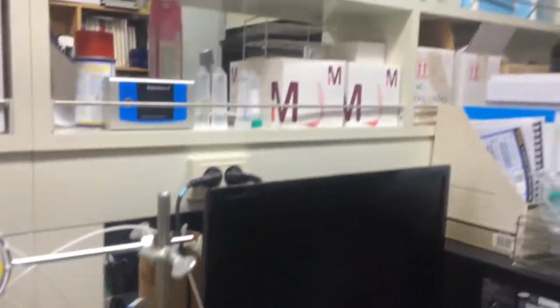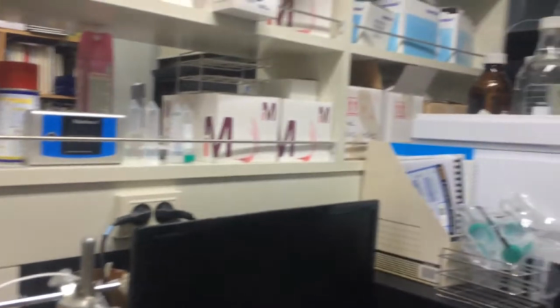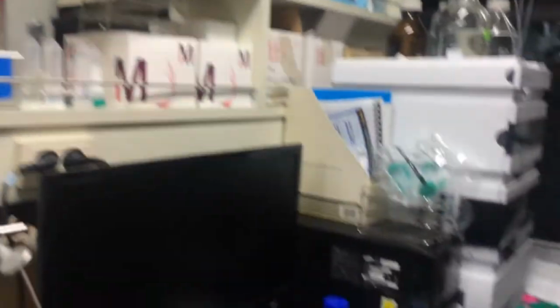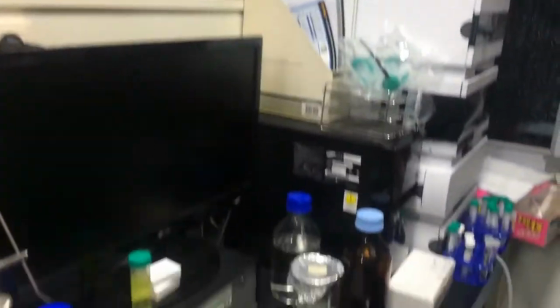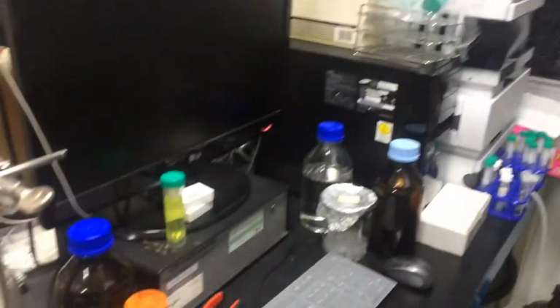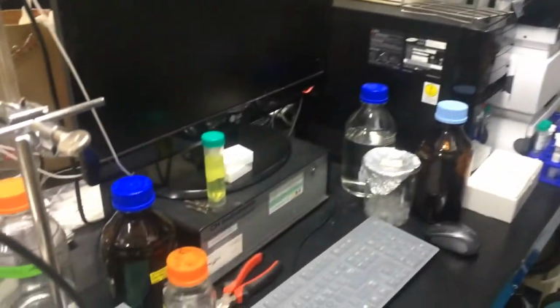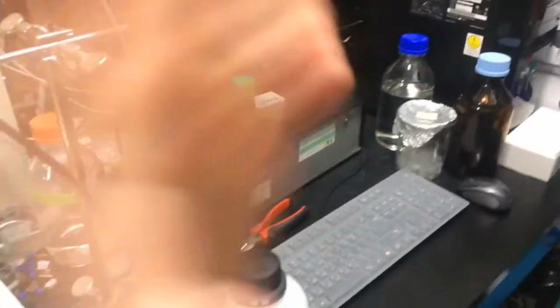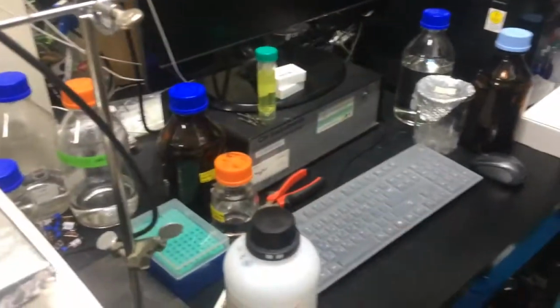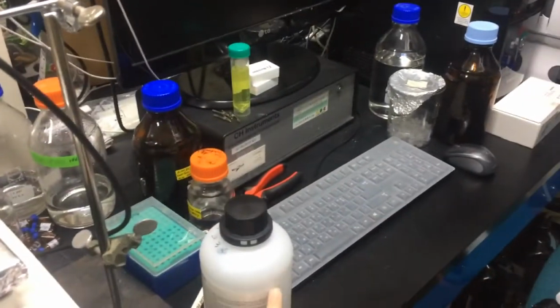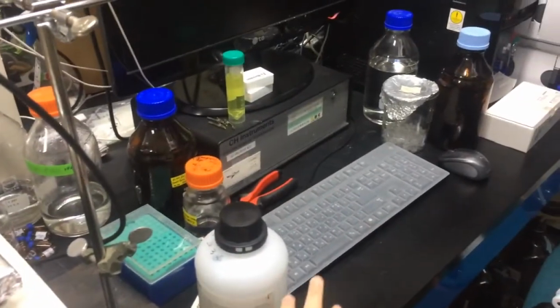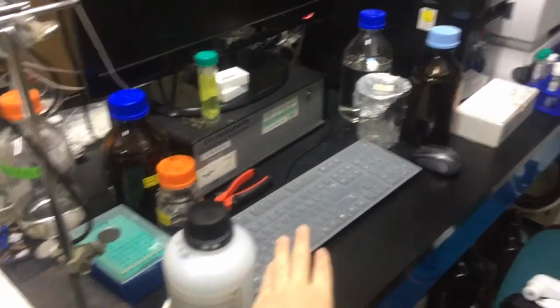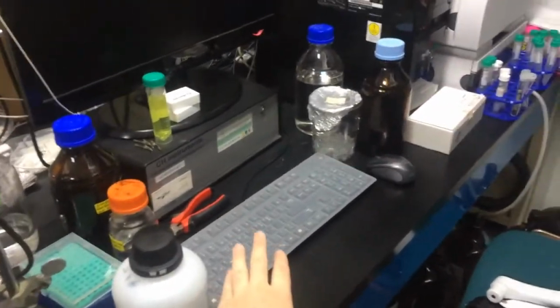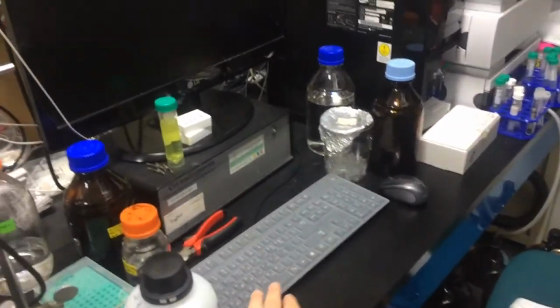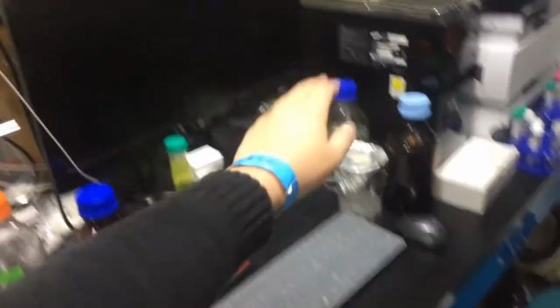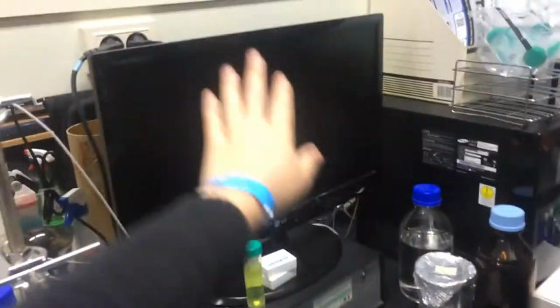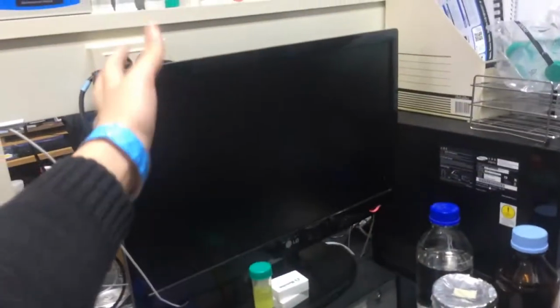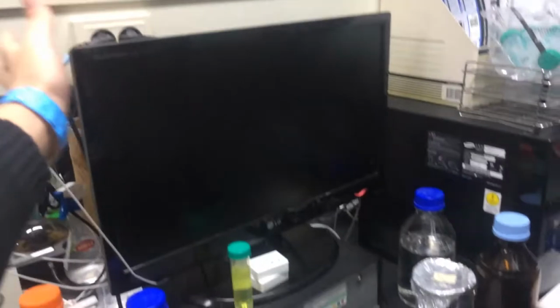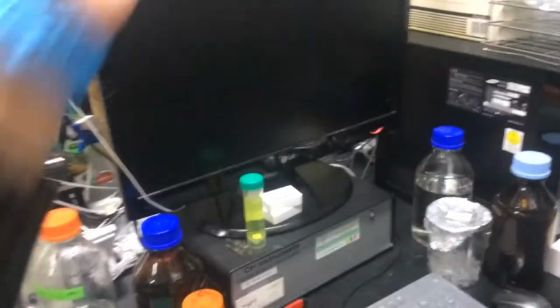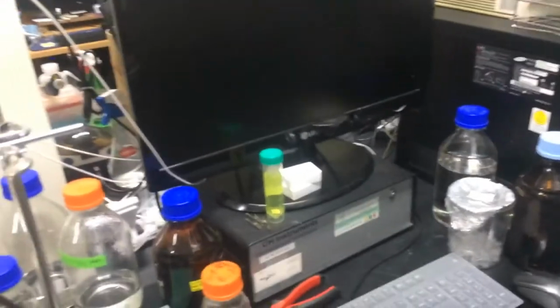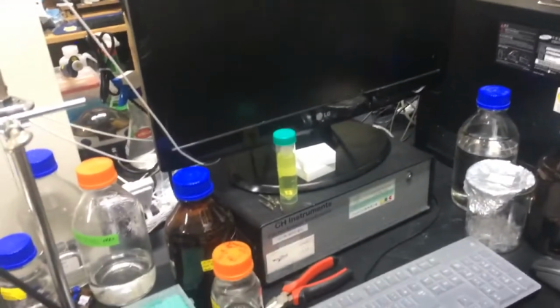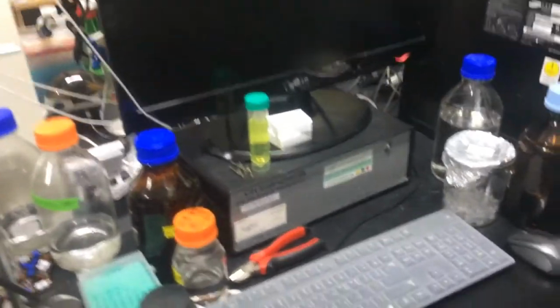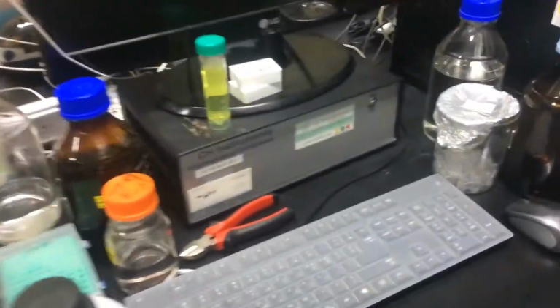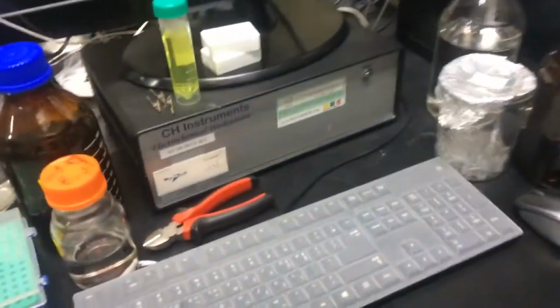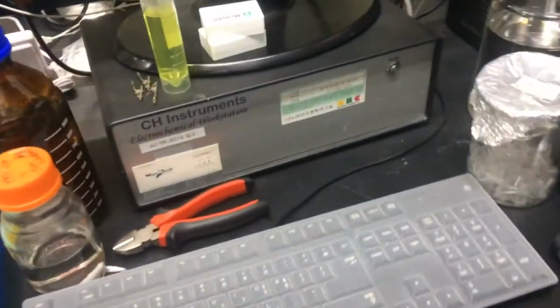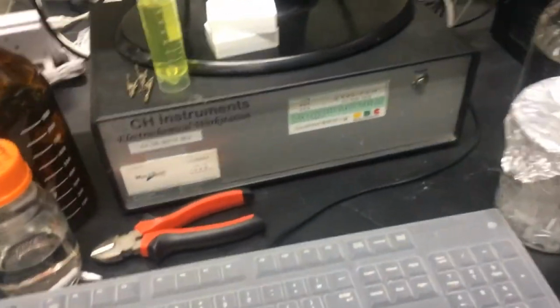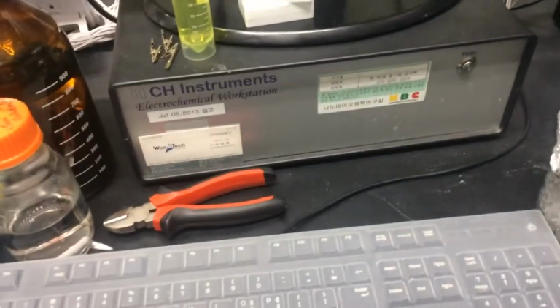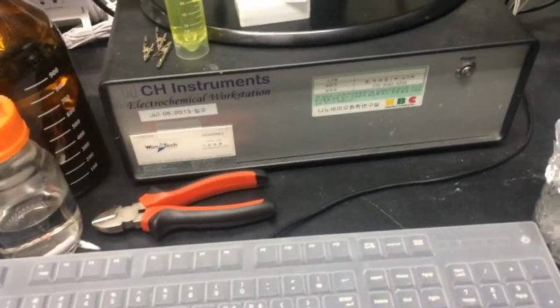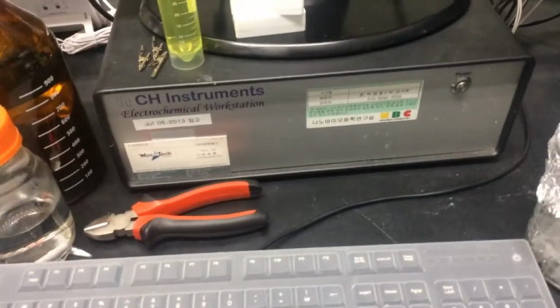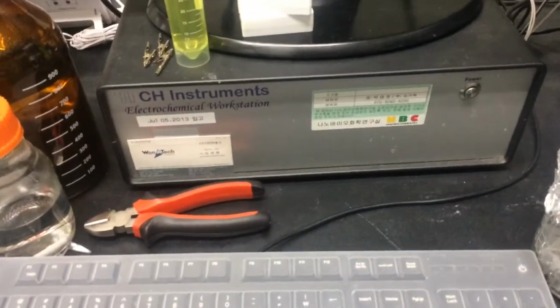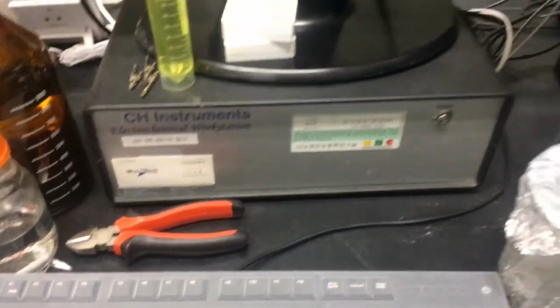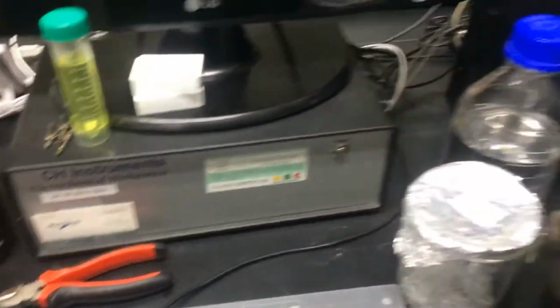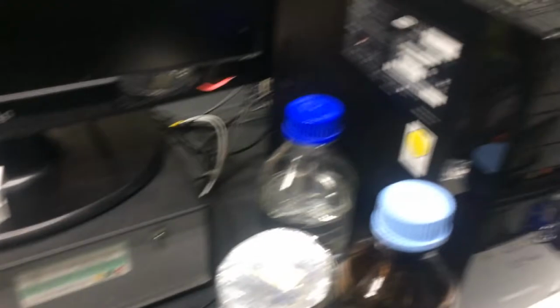There are lots of things. And this is the Potentiostat. Oh, there's this machine — I have to learn about this instrument ASAP. Electrochemical workstation.